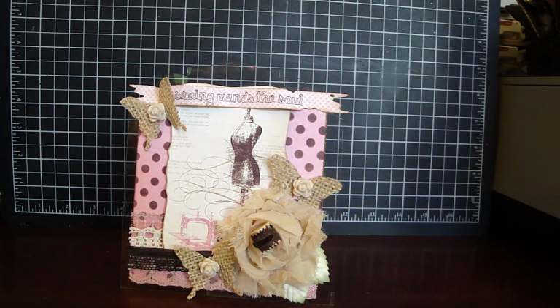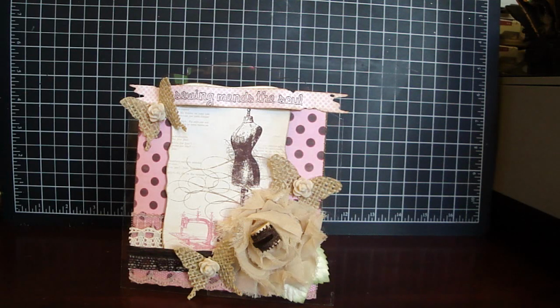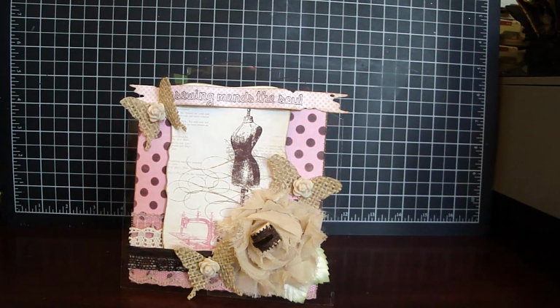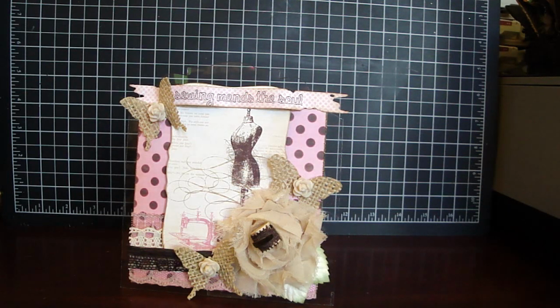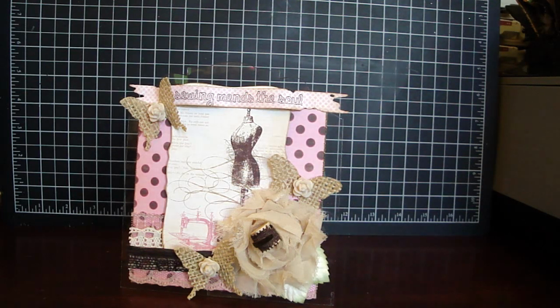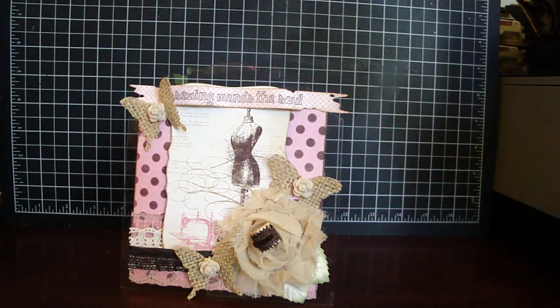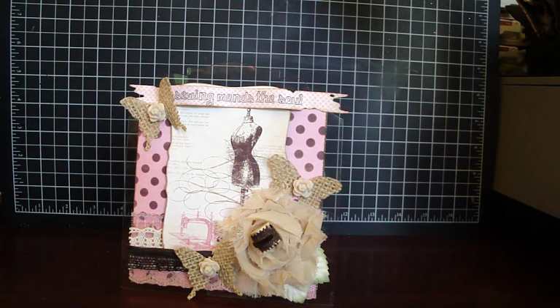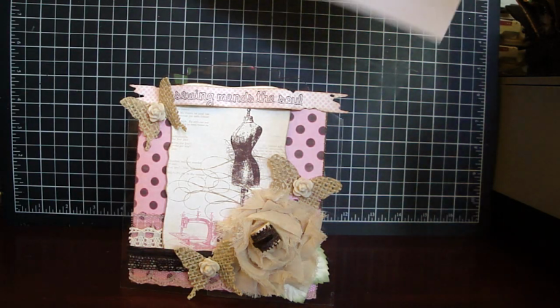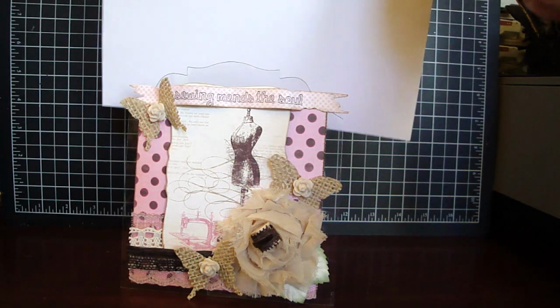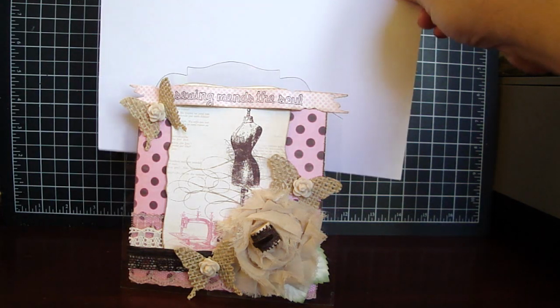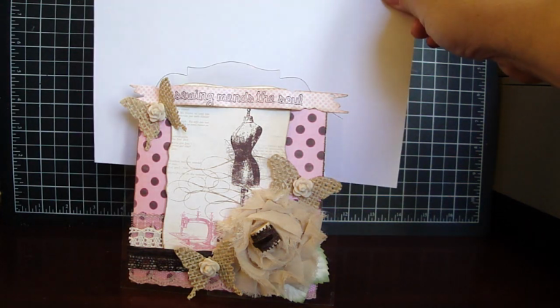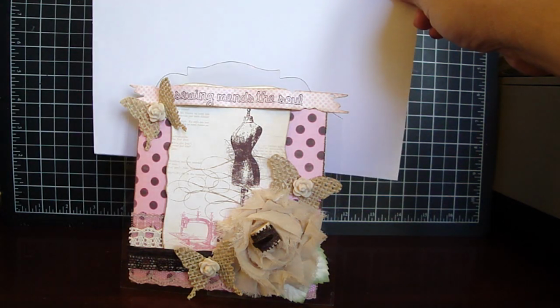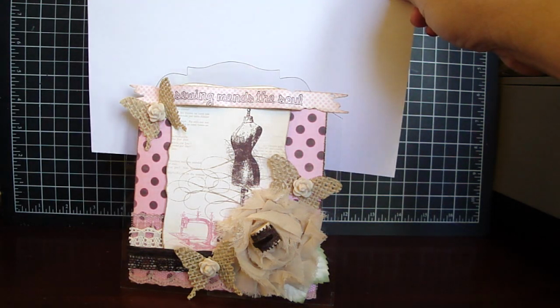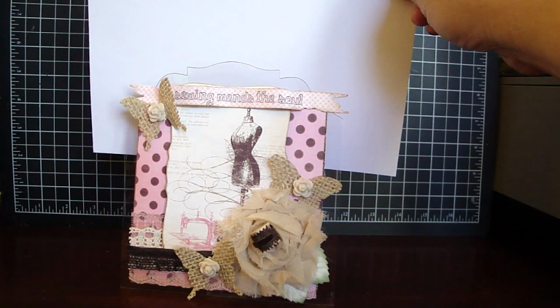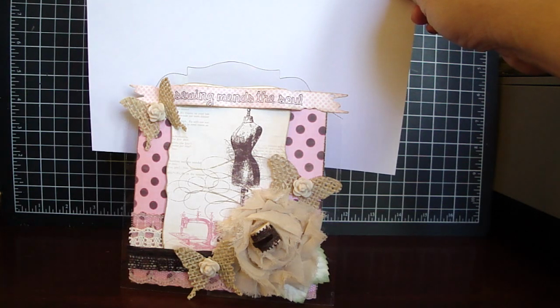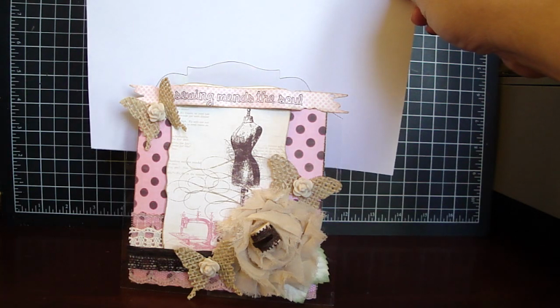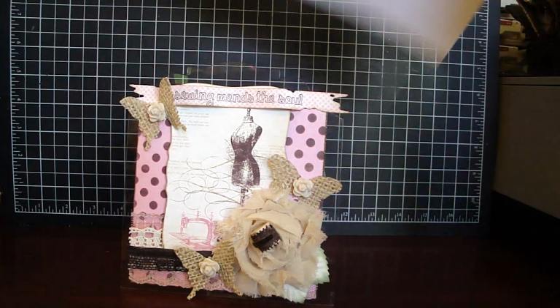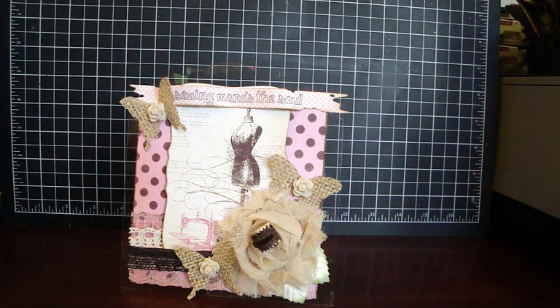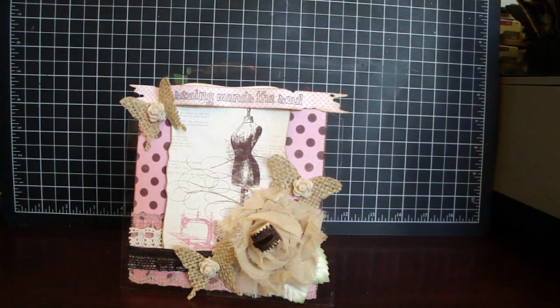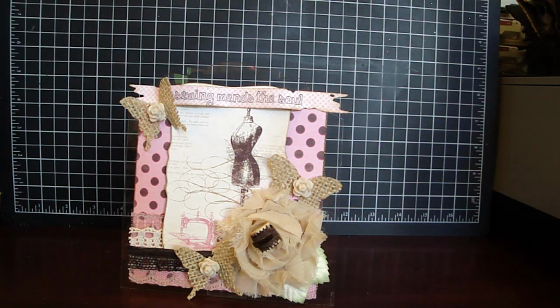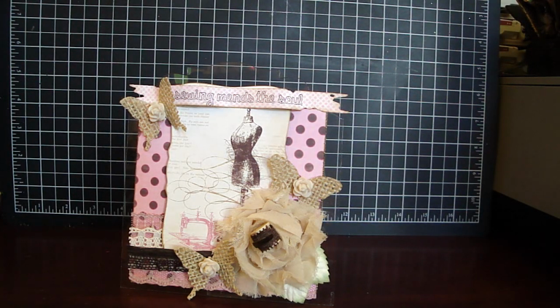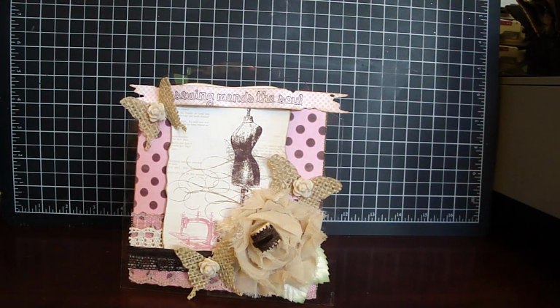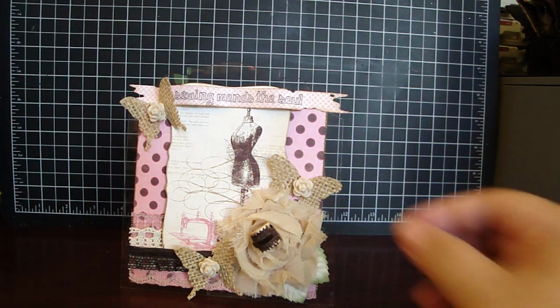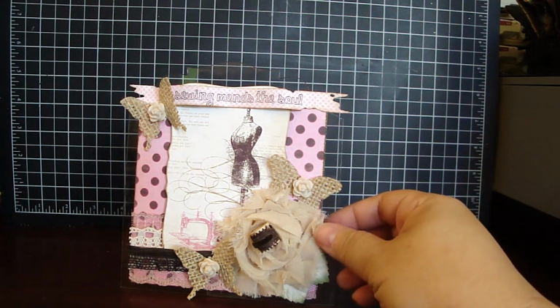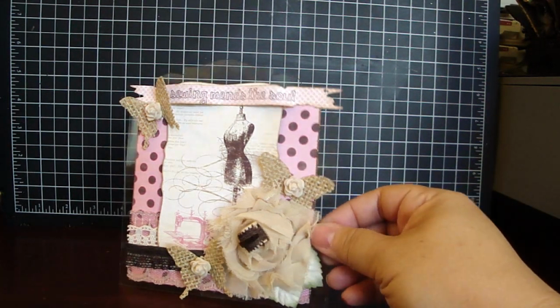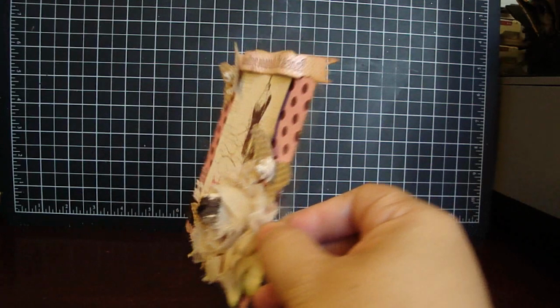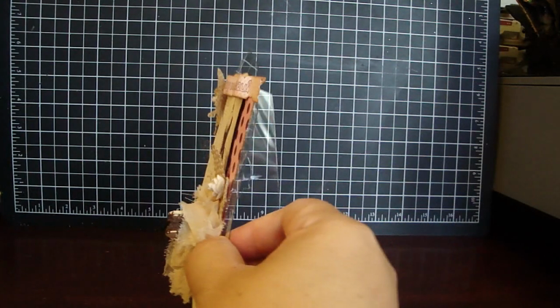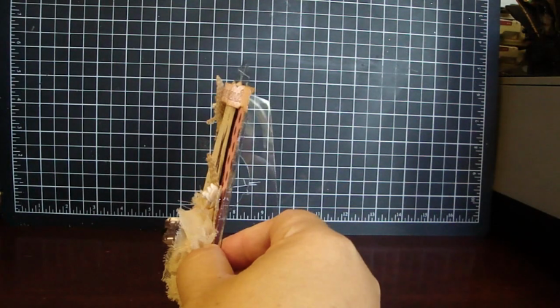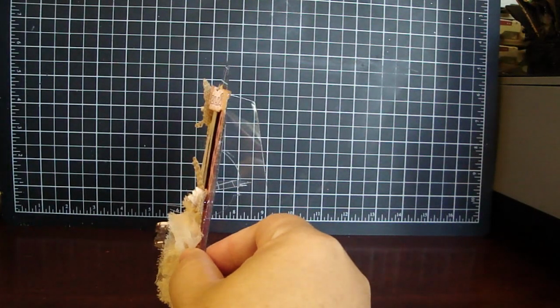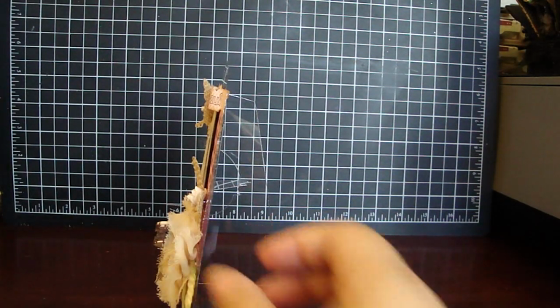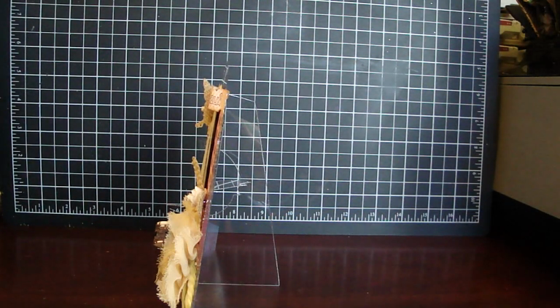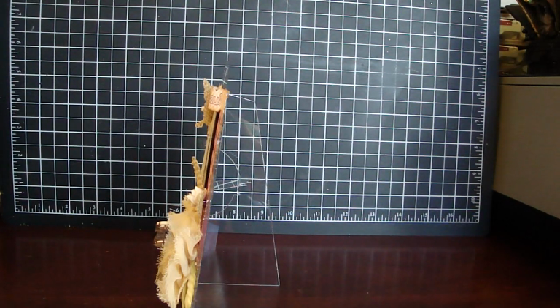I cut it in a 6 by 6 size. On the top here I used the Tim Holtz On The Edge Plaque Die. For the back, I again used the Clear Sheets and I used the Tim Holtz Small Easel Die.